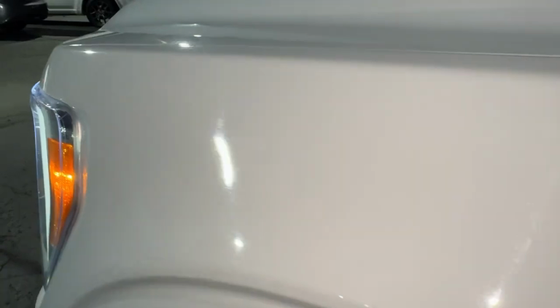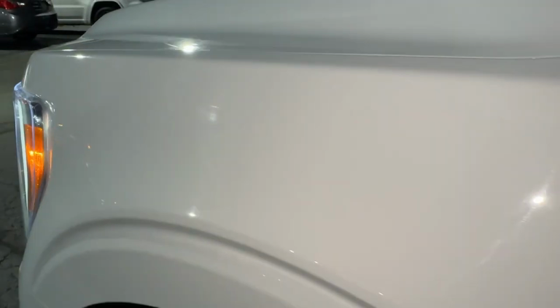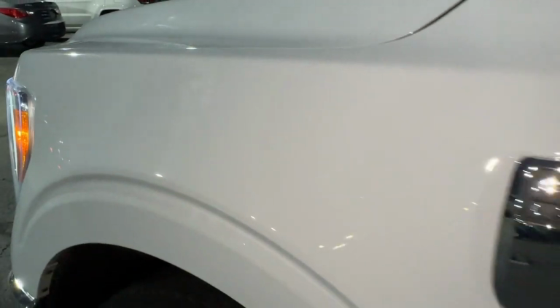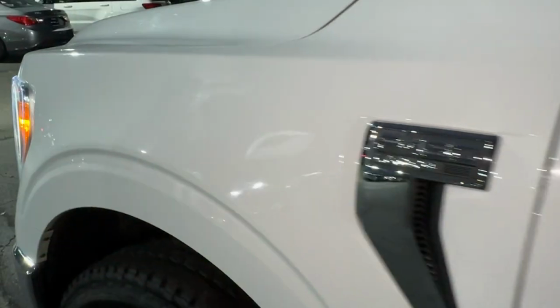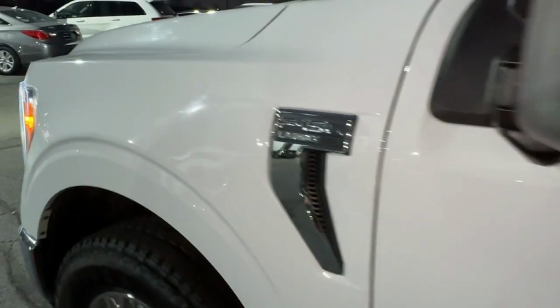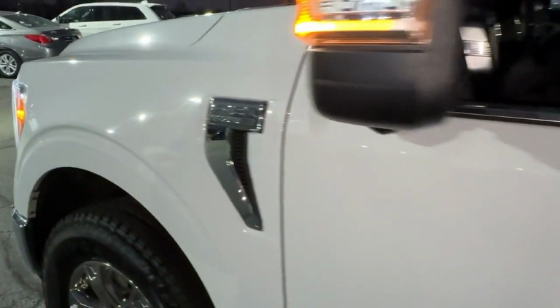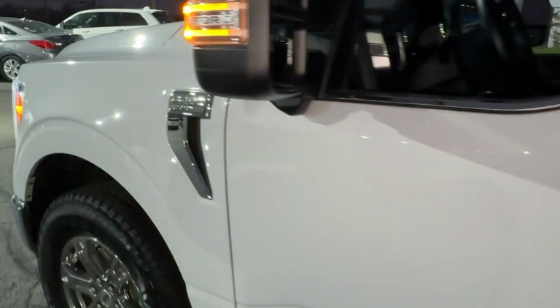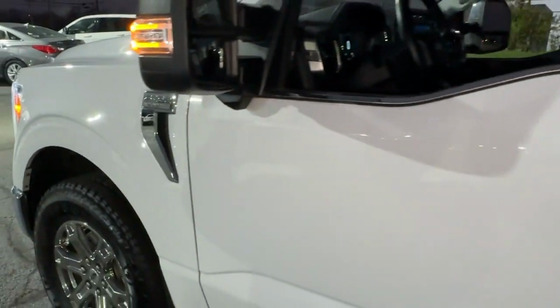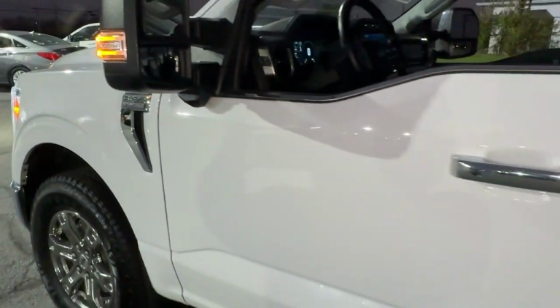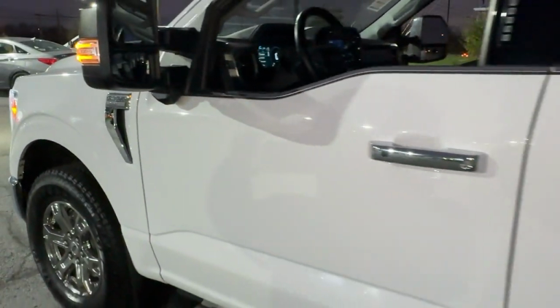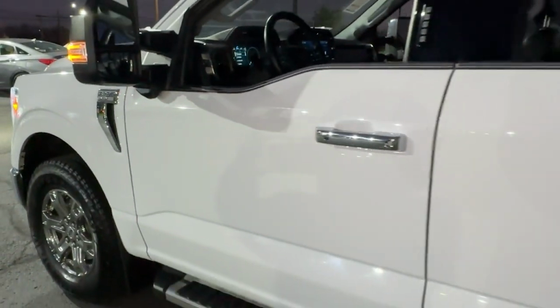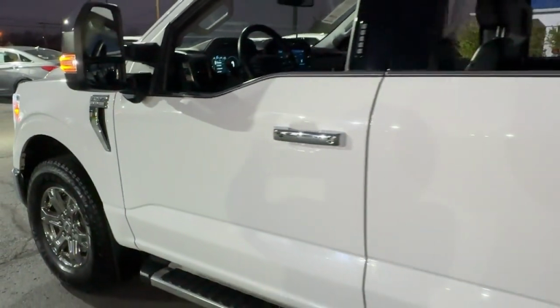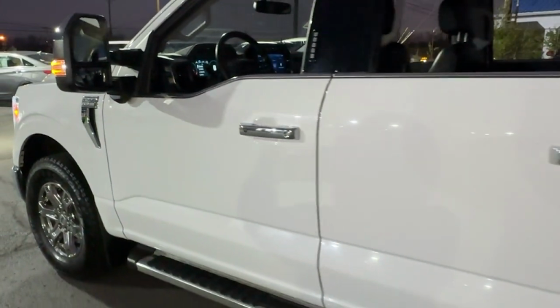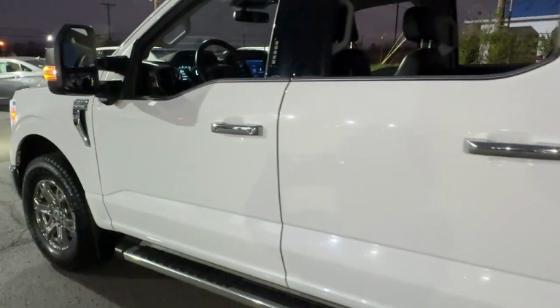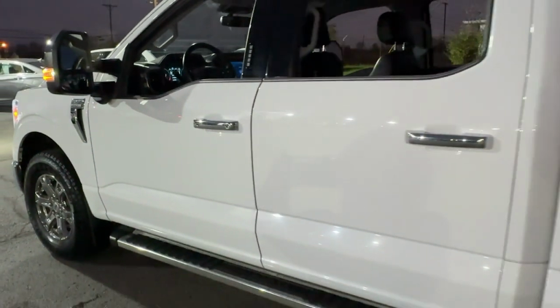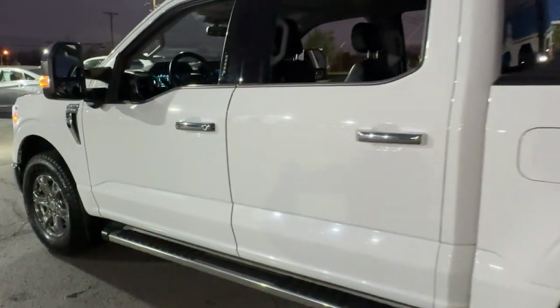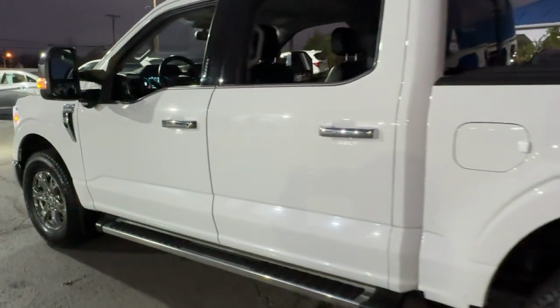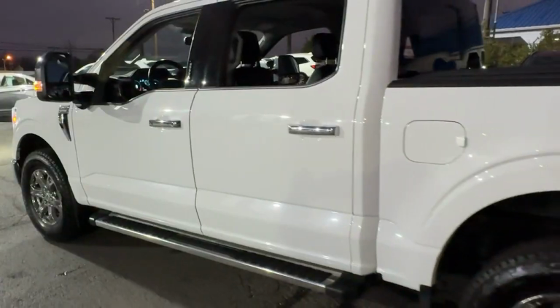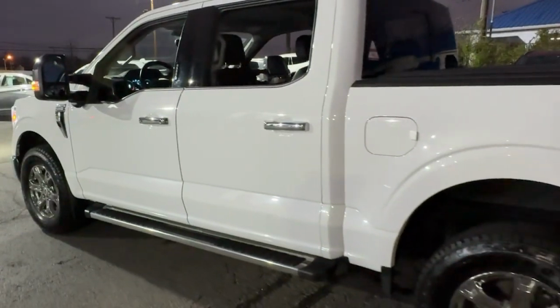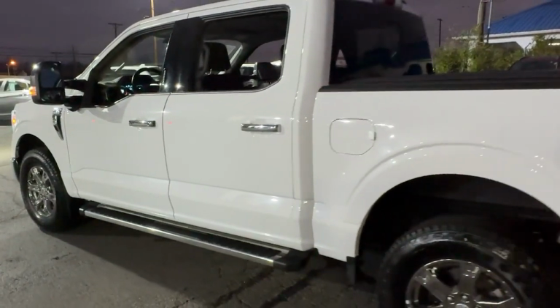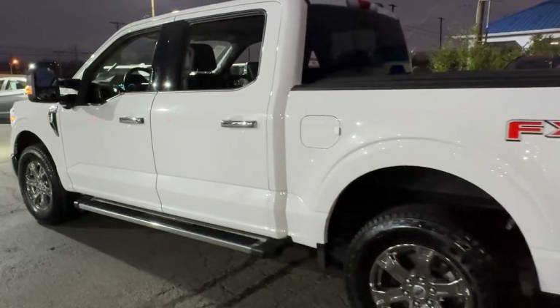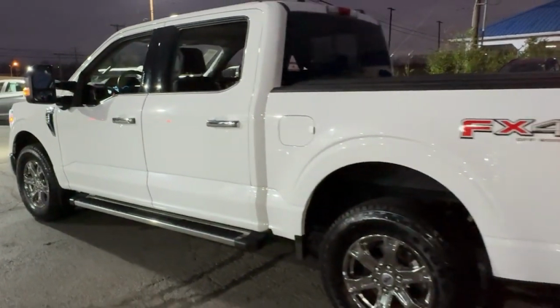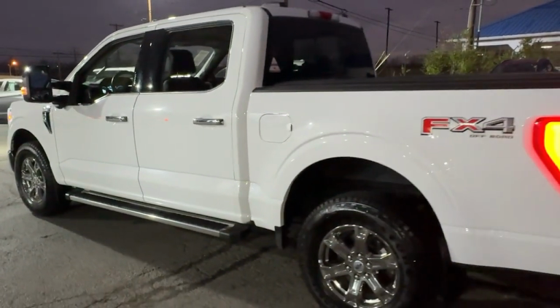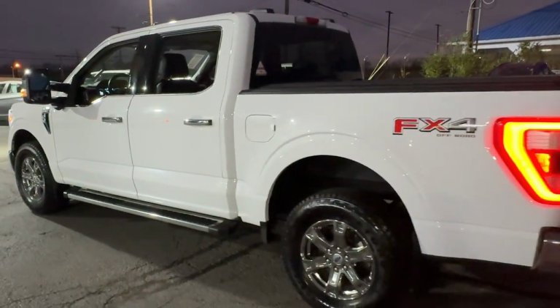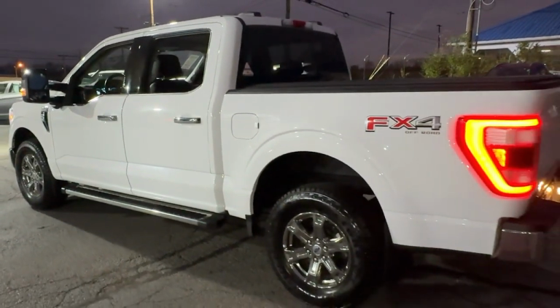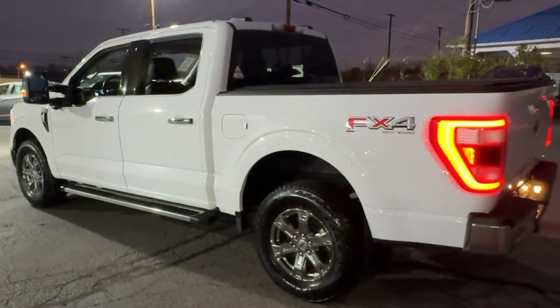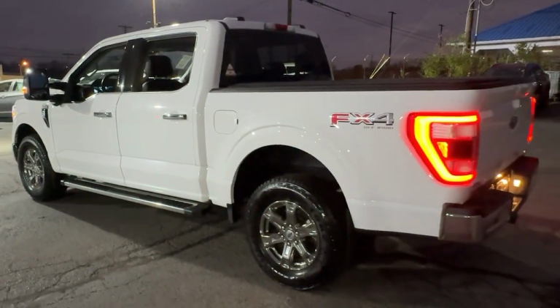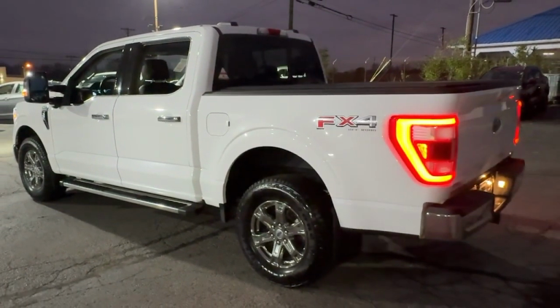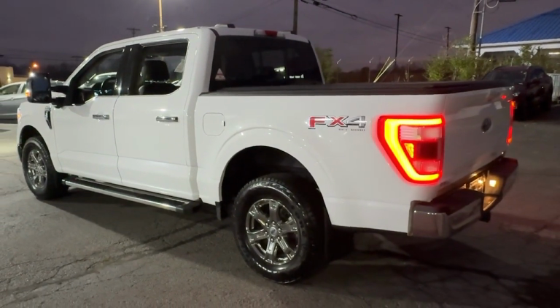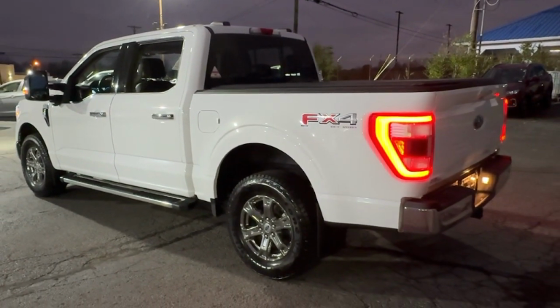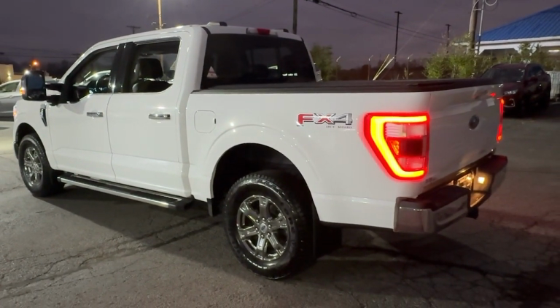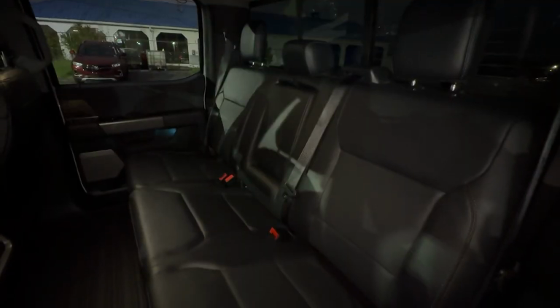Get a feel for the 2022 Ford F-150. With less than 100,000 miles on the odometer, this vehicle stands out from the rest.